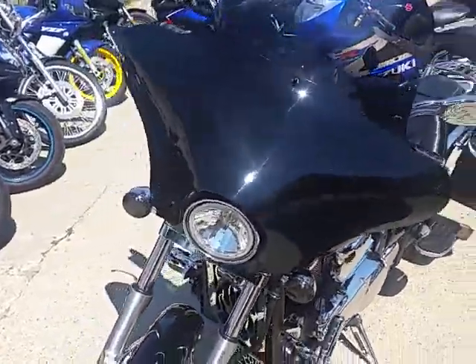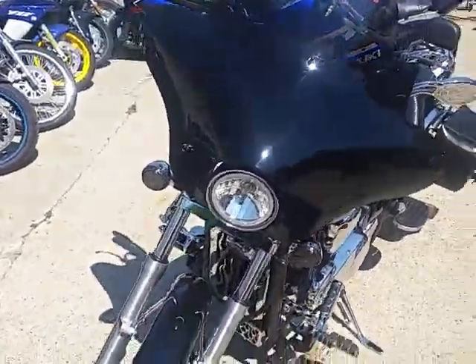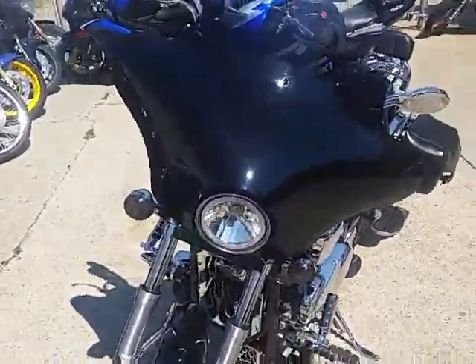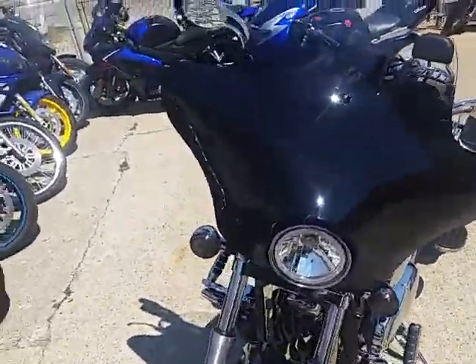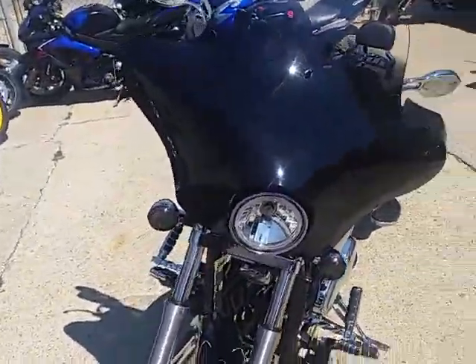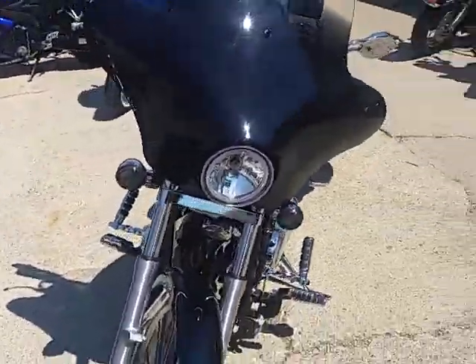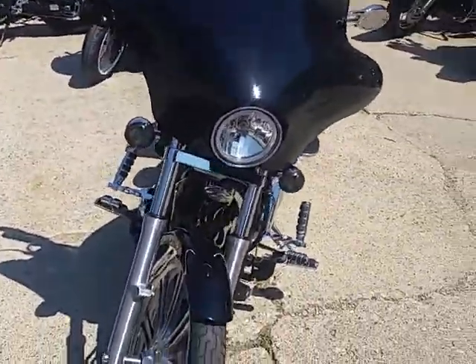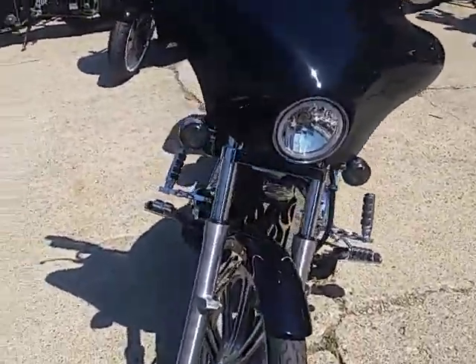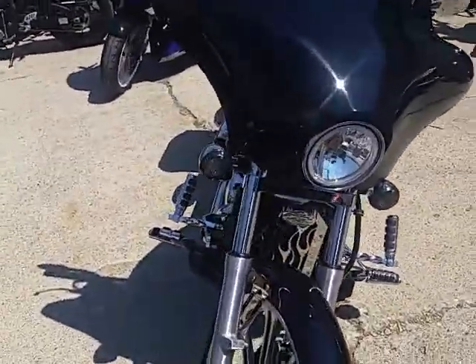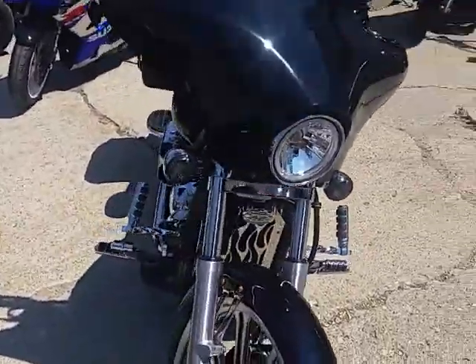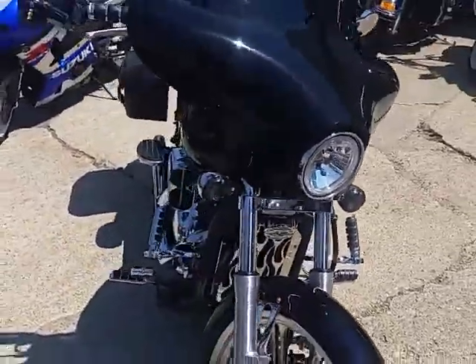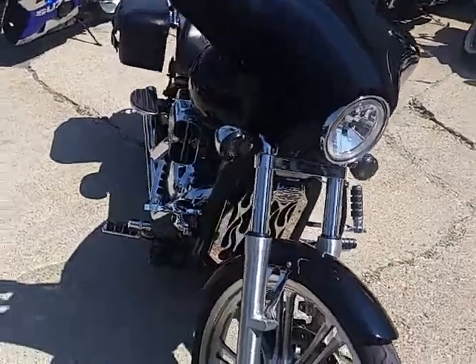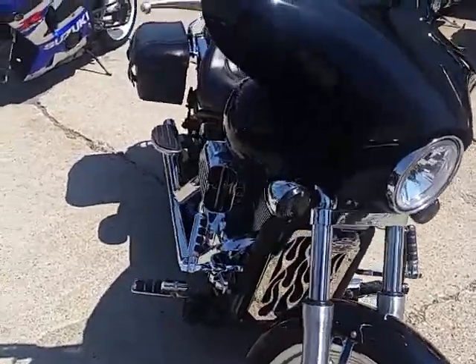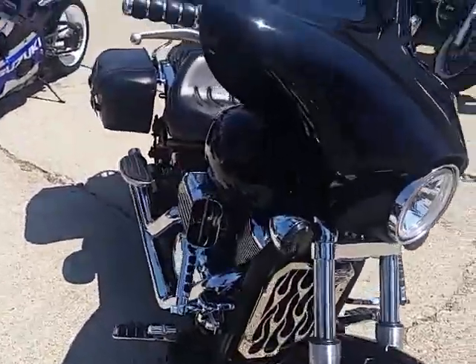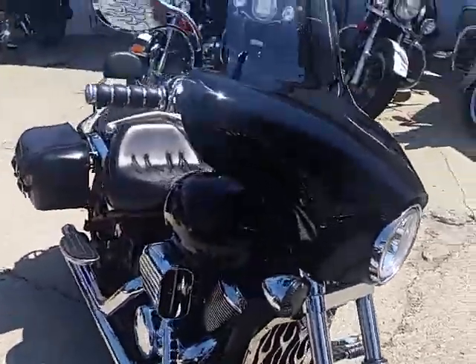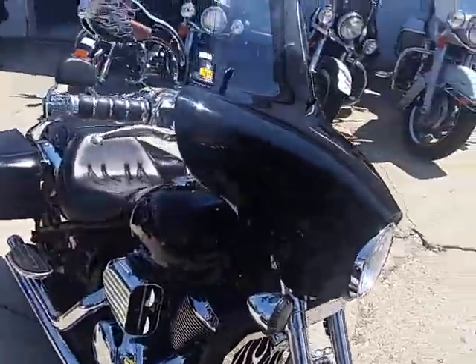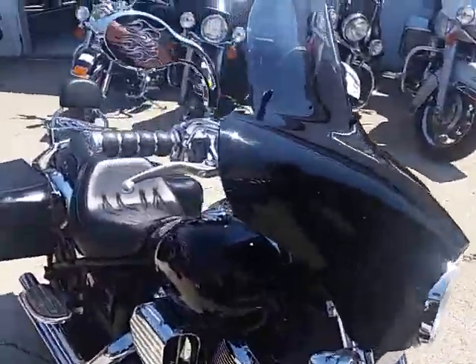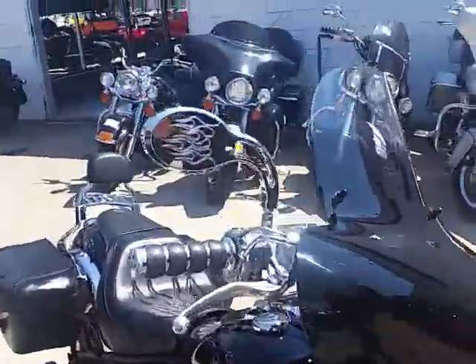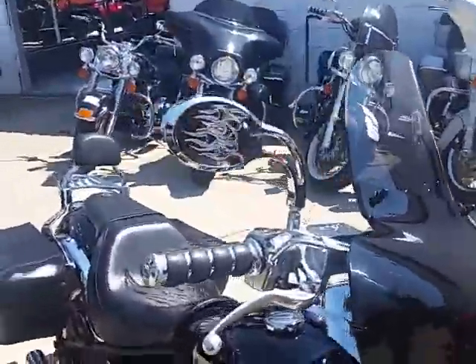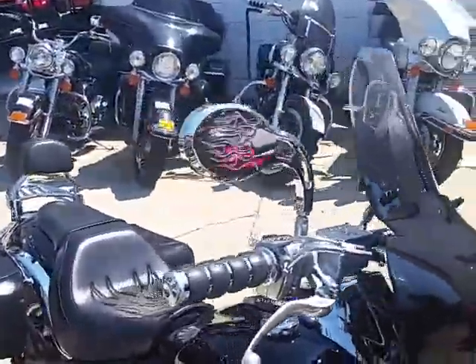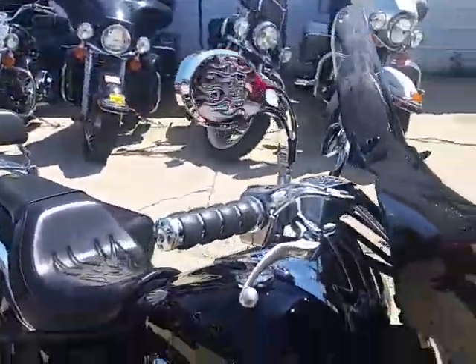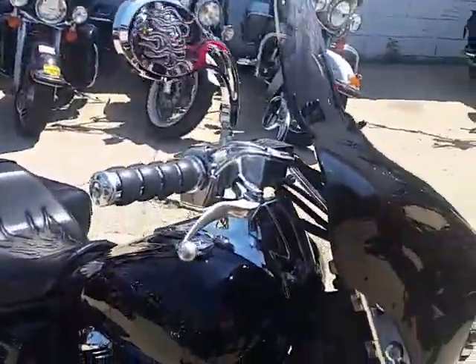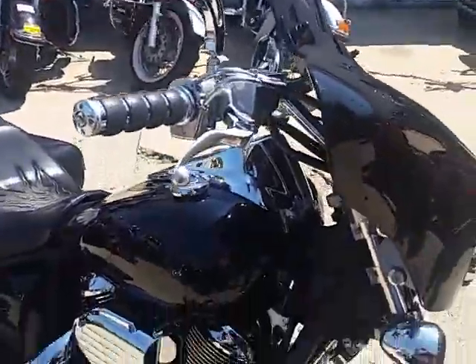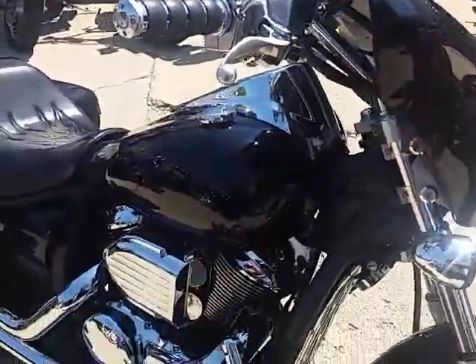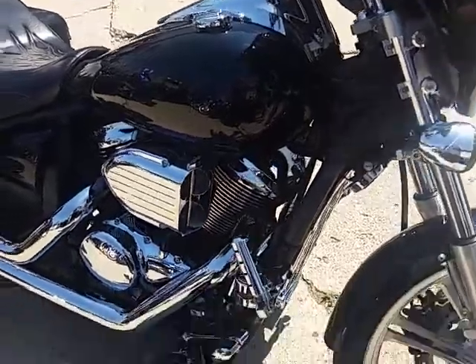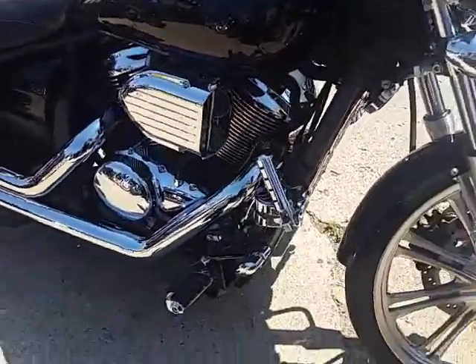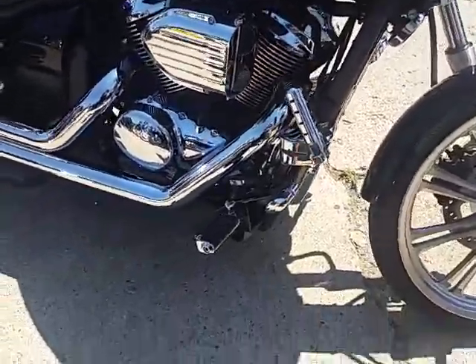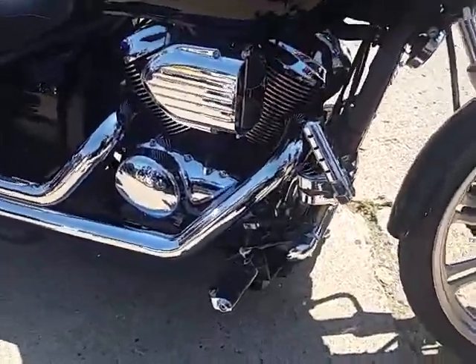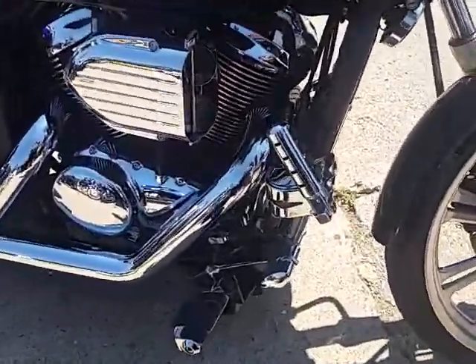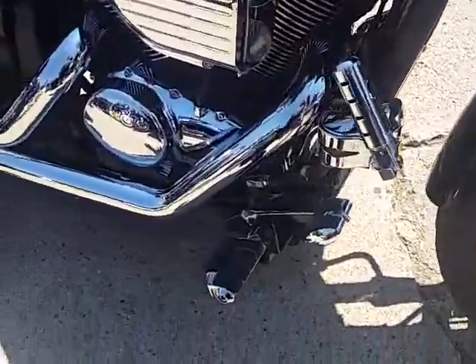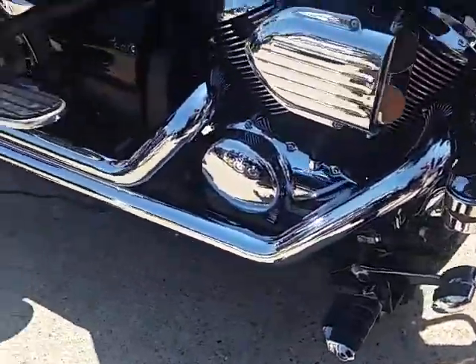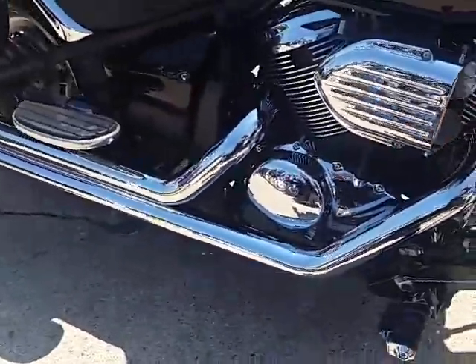Batwing fairing, beach bars, hypercharger, Cobra exhaust, backrest, luggage rack, saddlebags, highway pegs, Kuryakyn grips, Kuryakyn foot pegs, Kuryakyn shifter.